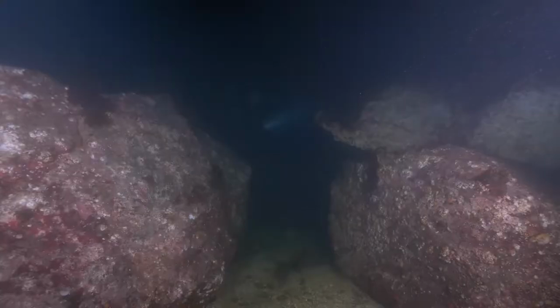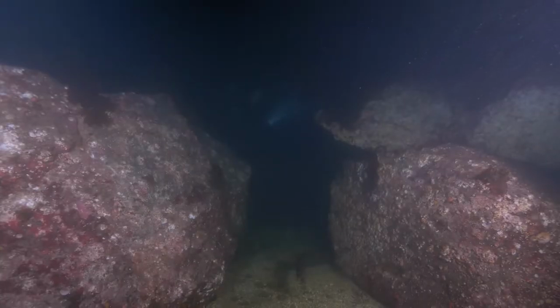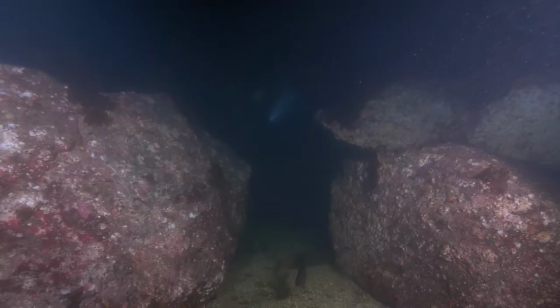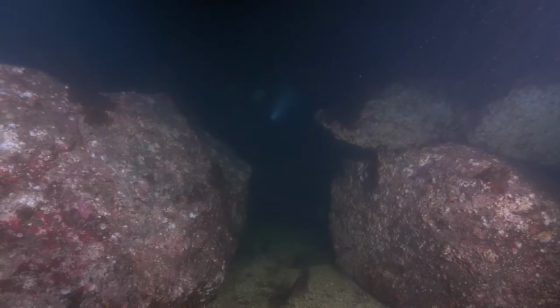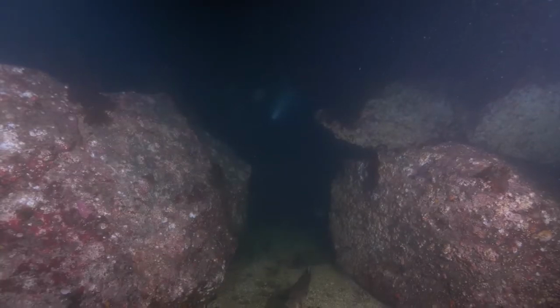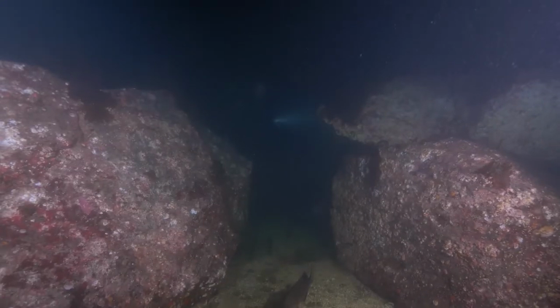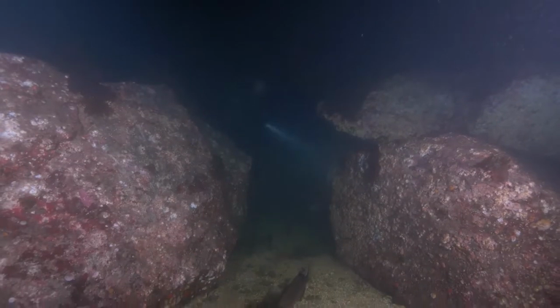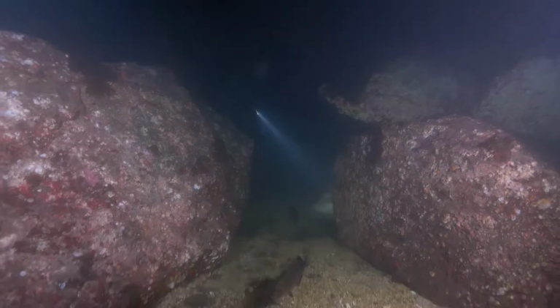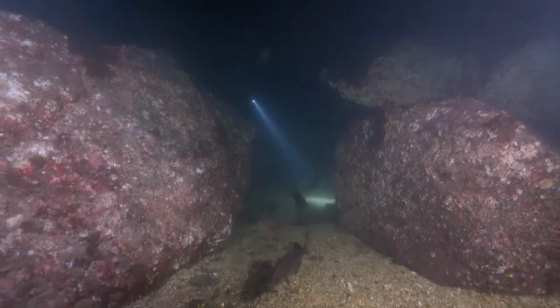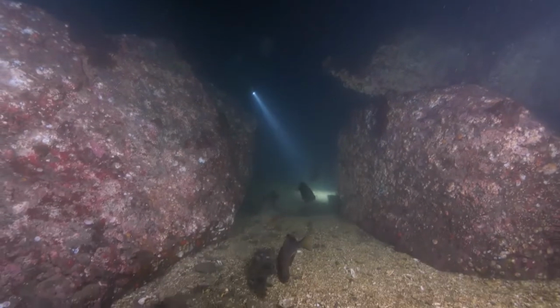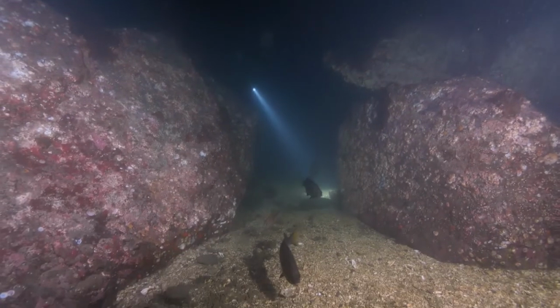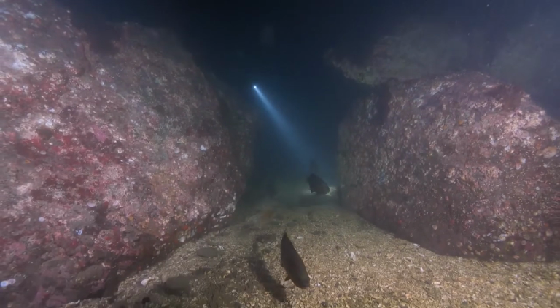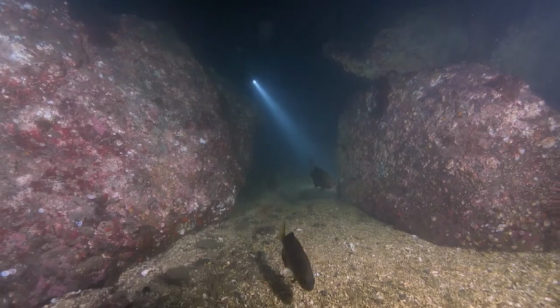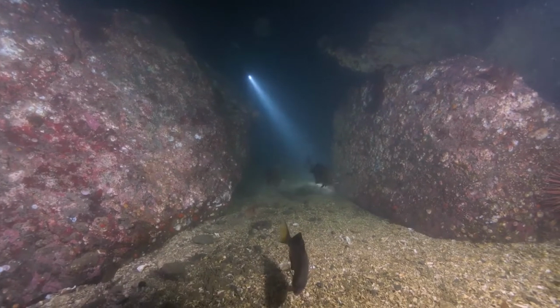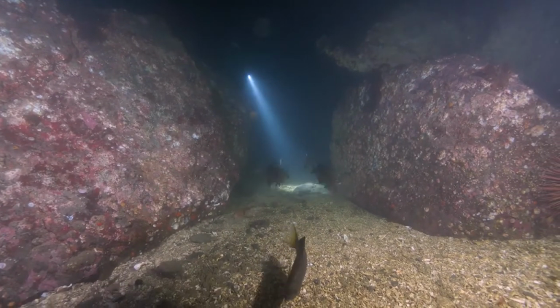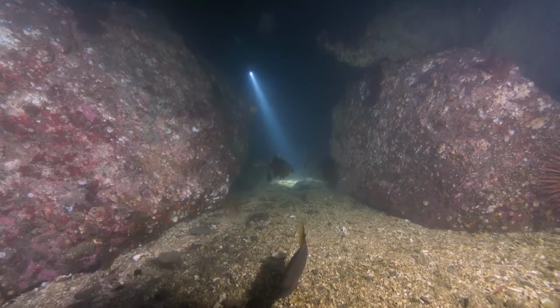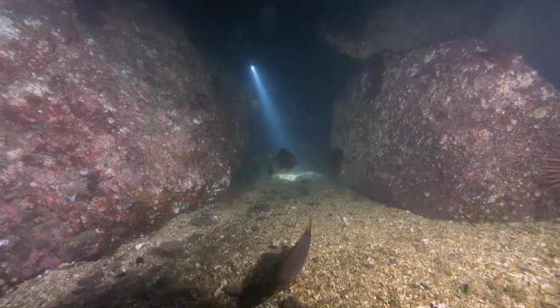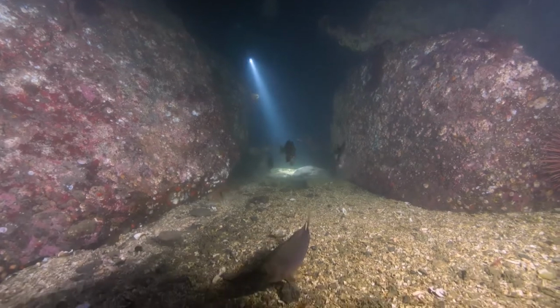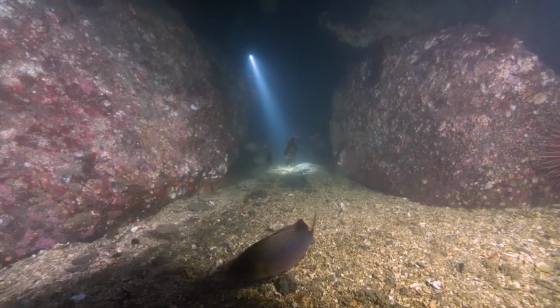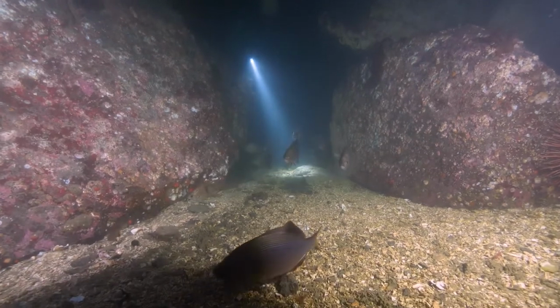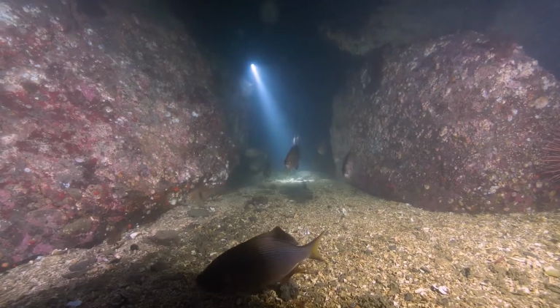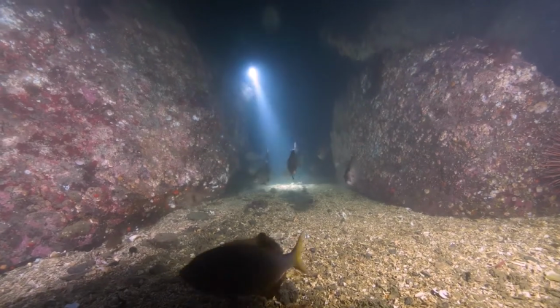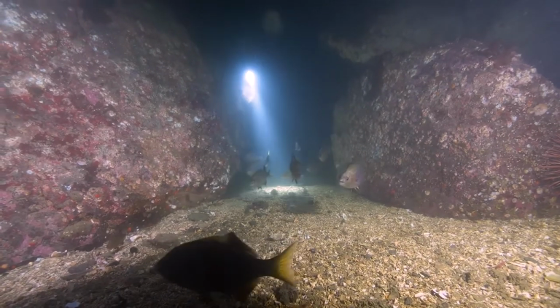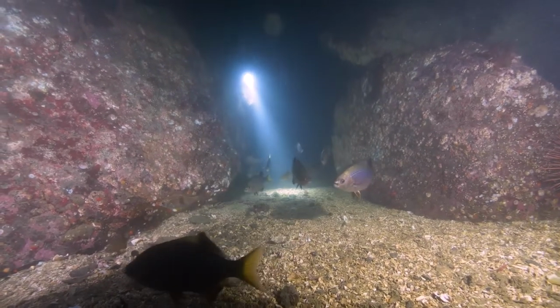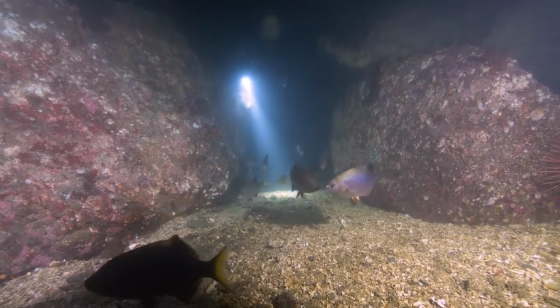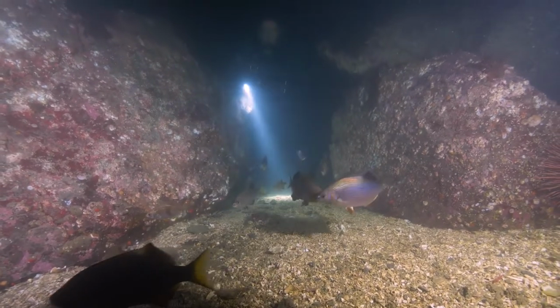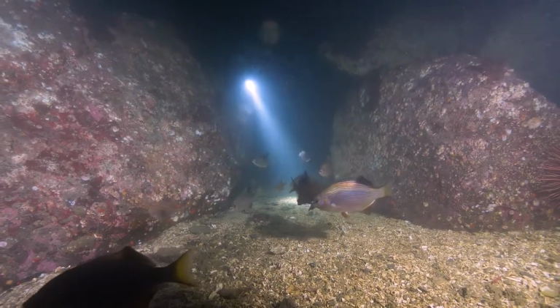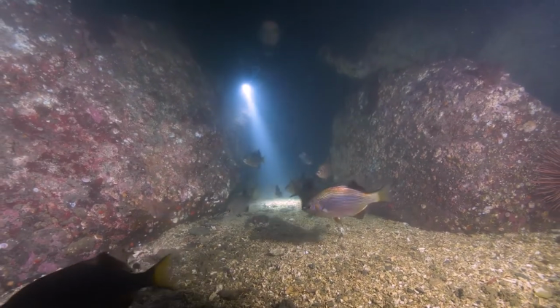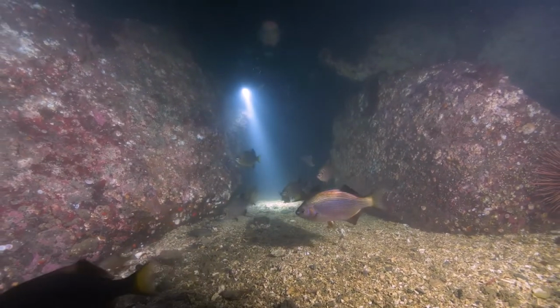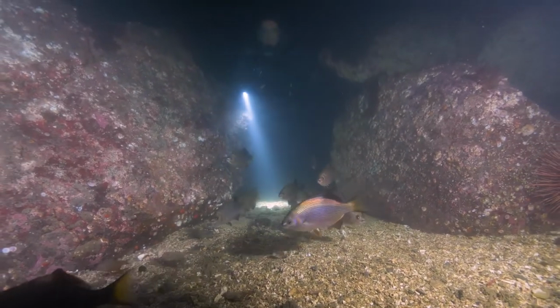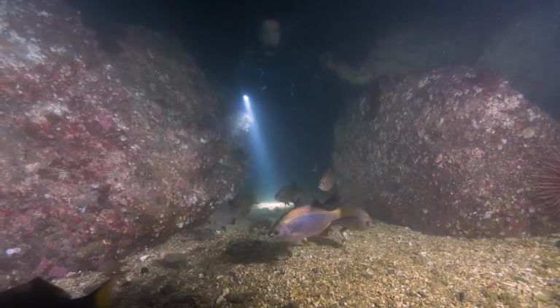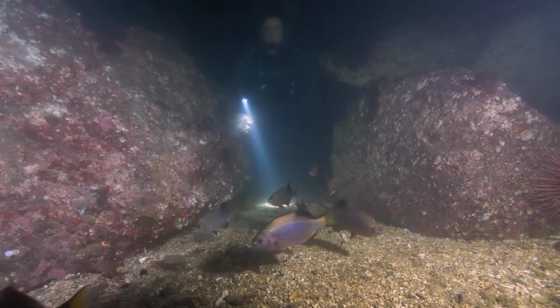Just like land animals, marine creatures follow various circadian rhythms and can be diurnal, crepuscular, nocturnal, or mix it up.